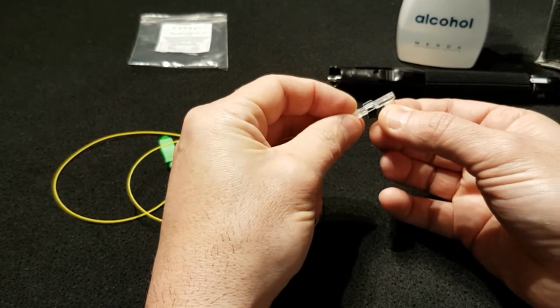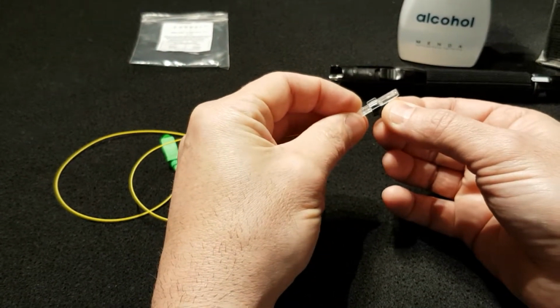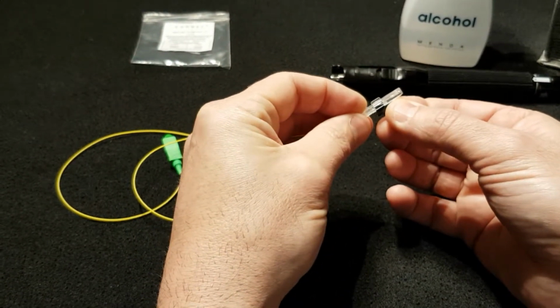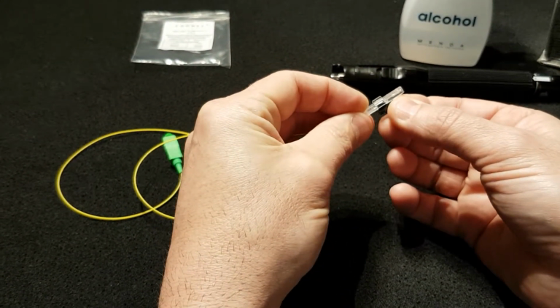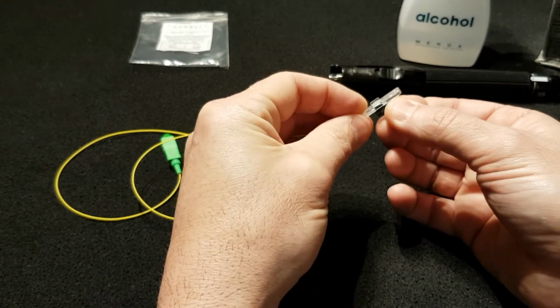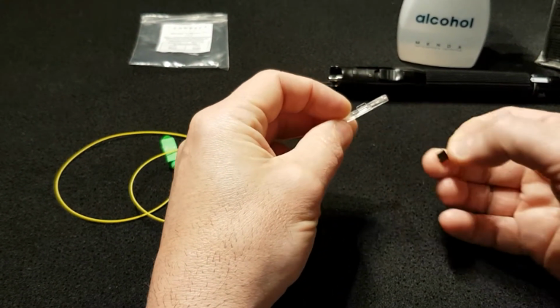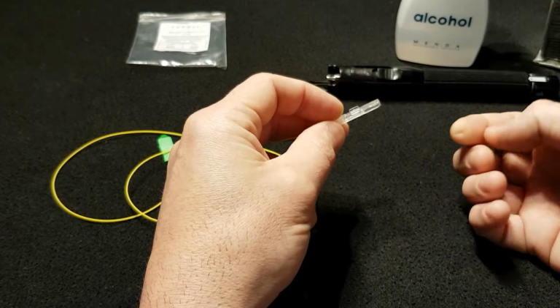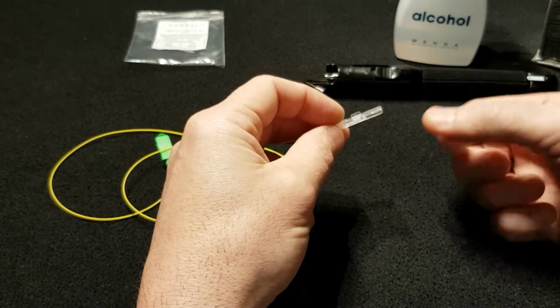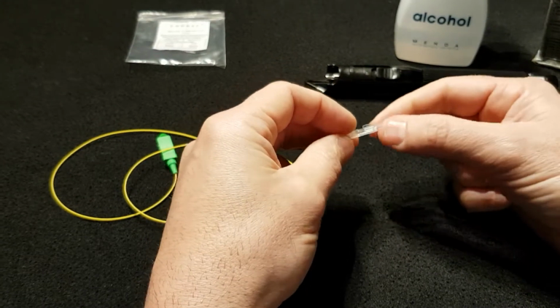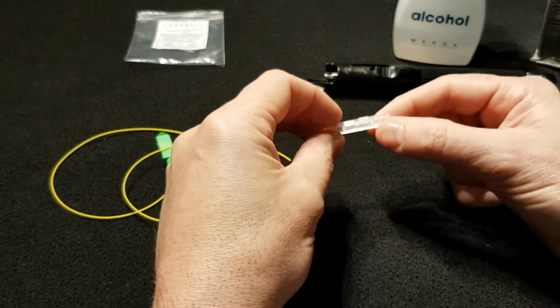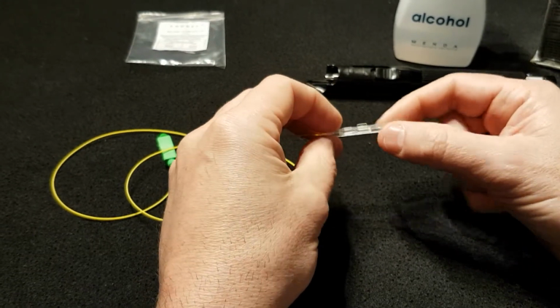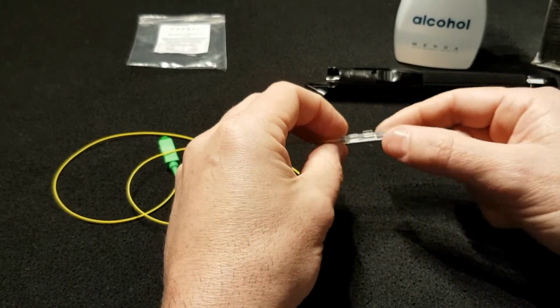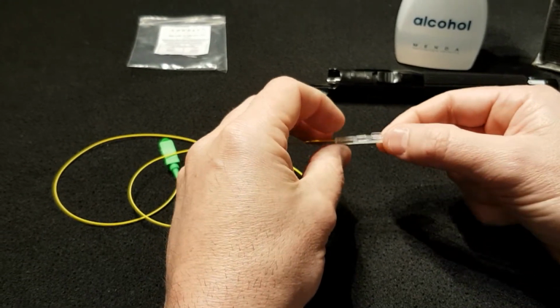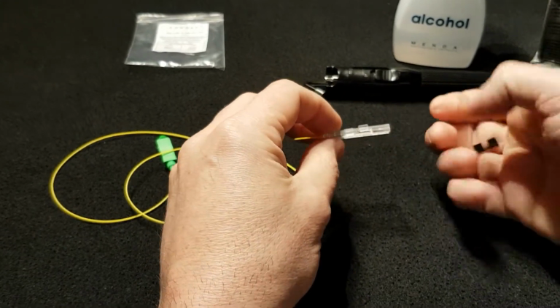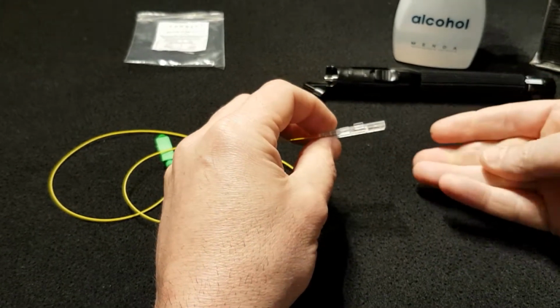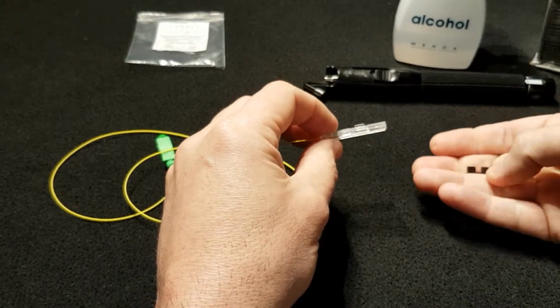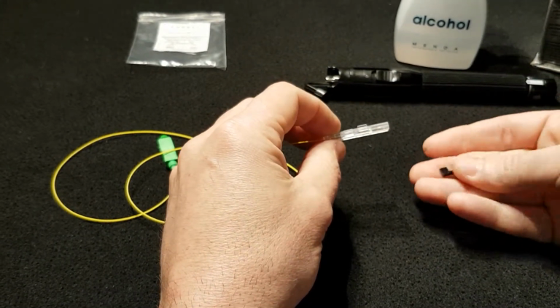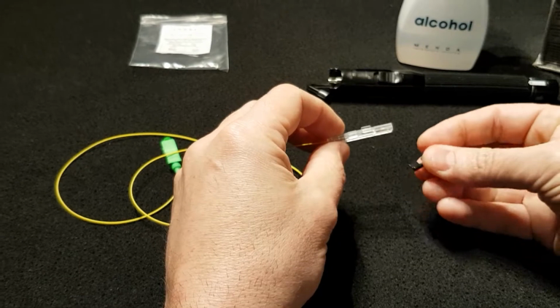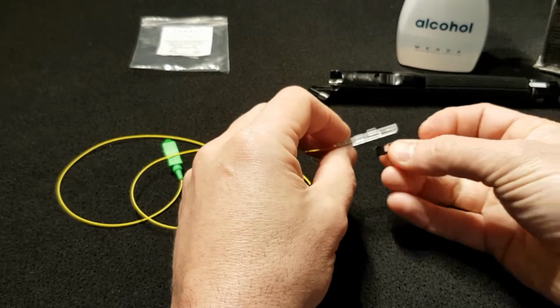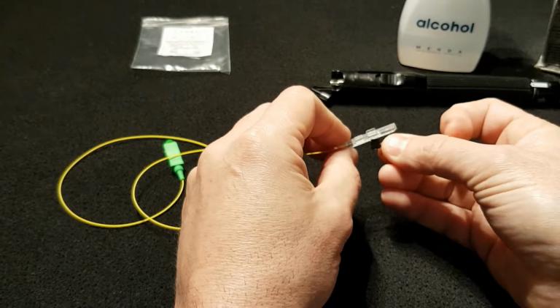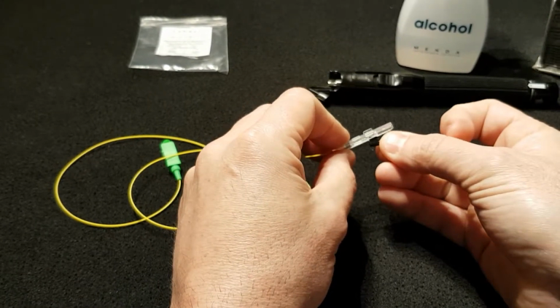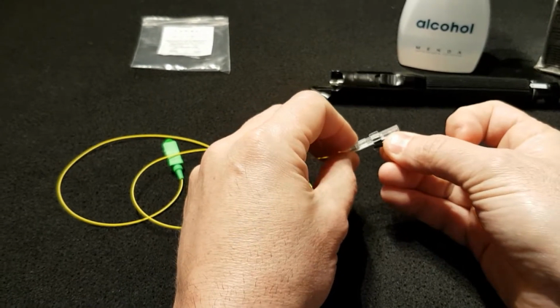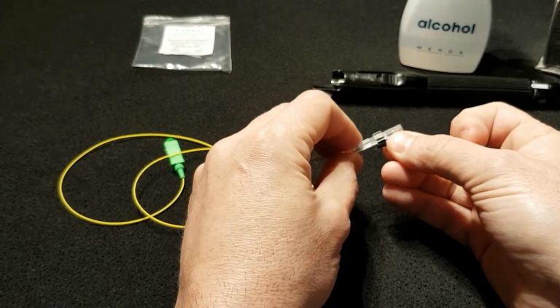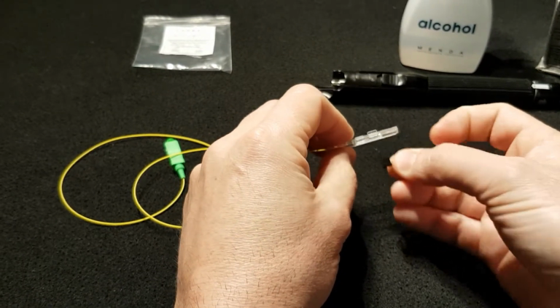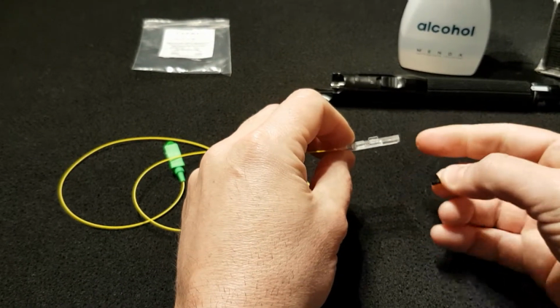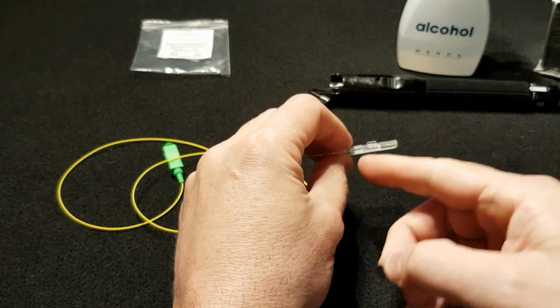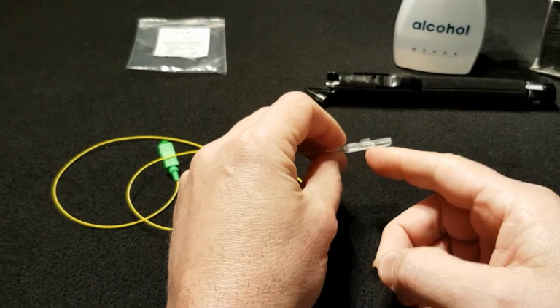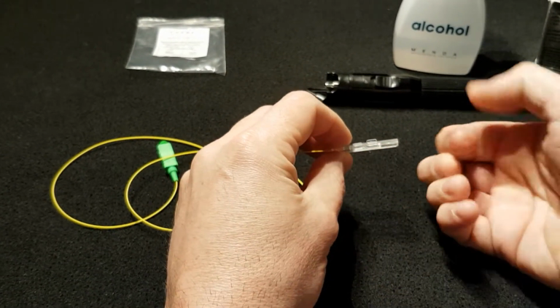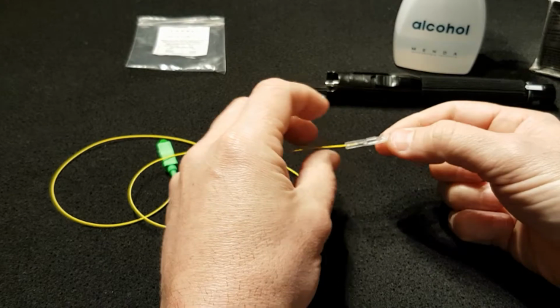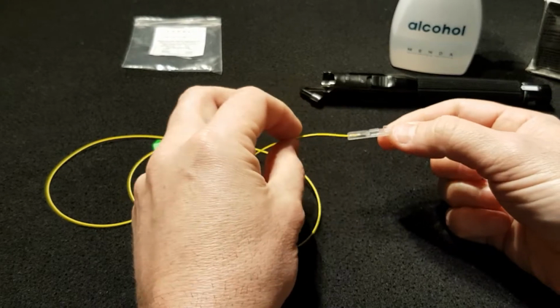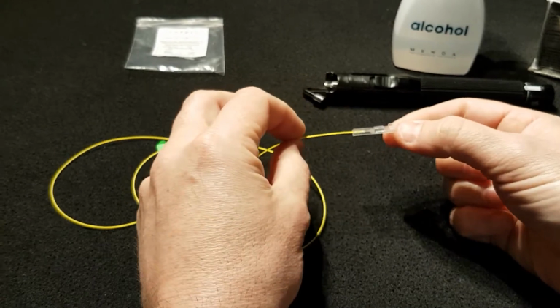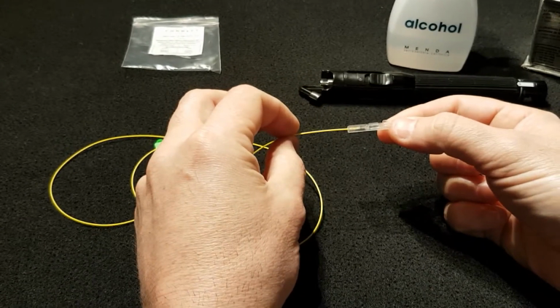We need to ensure that the locking mechanism on the connector is in the open position, and we are going to be unlocking the tab that is away from the pigtail.